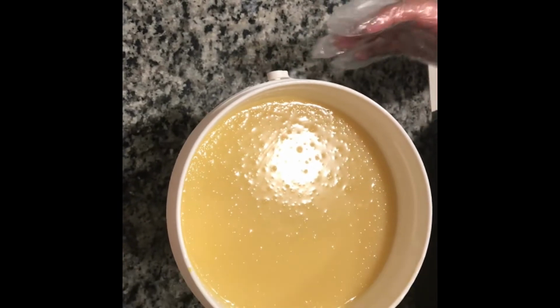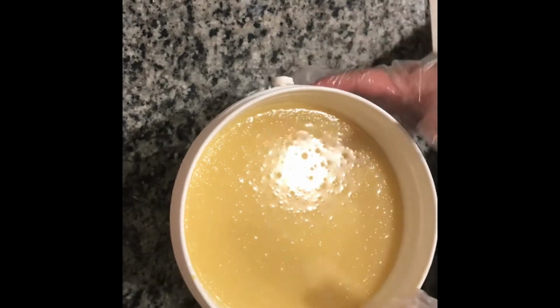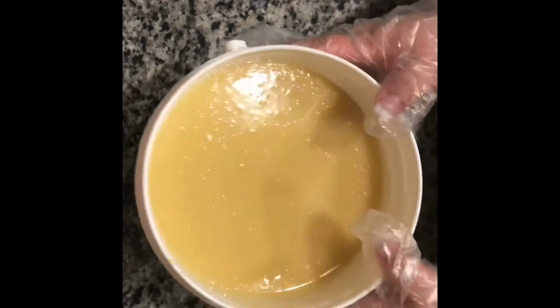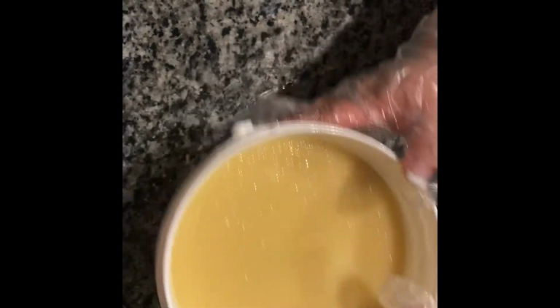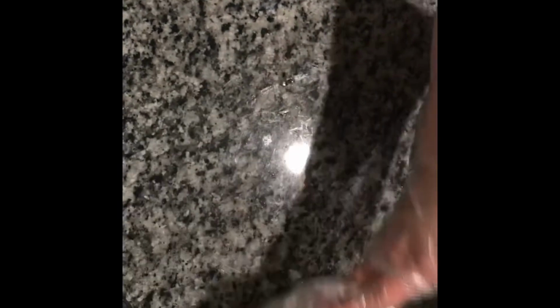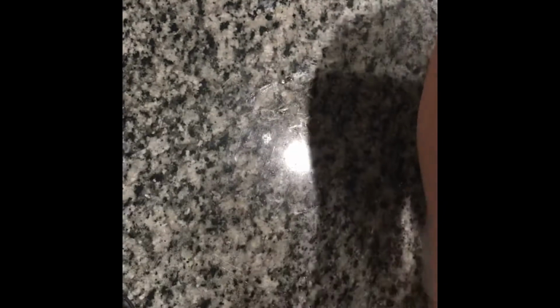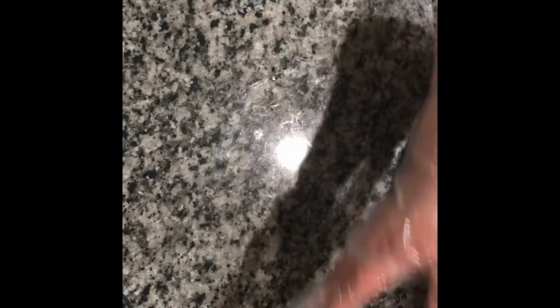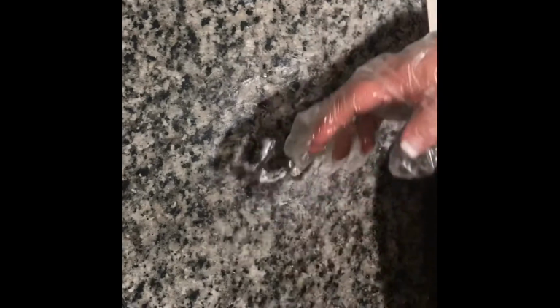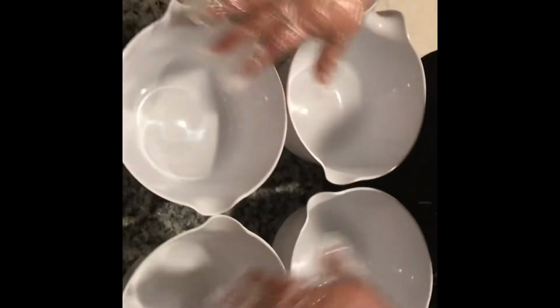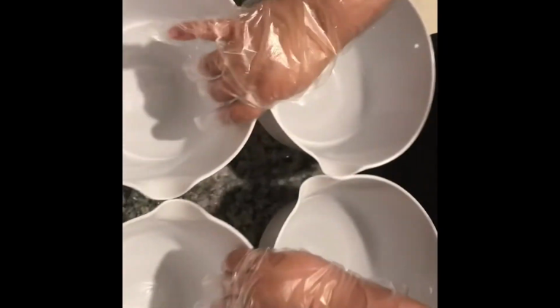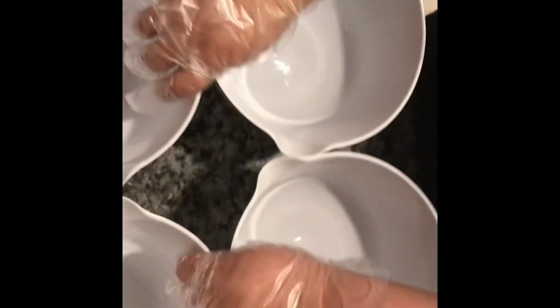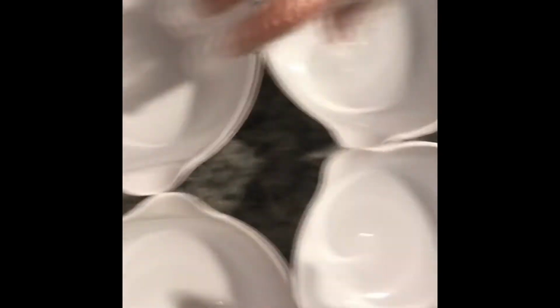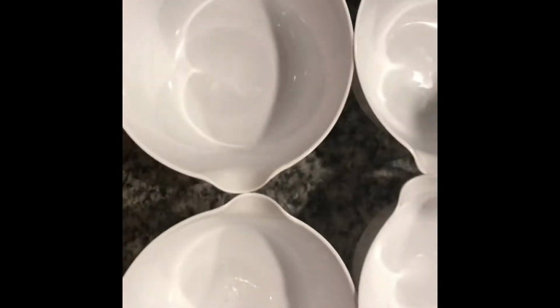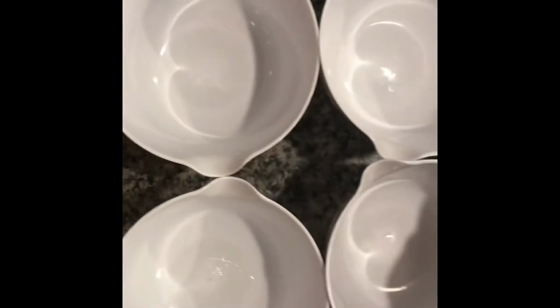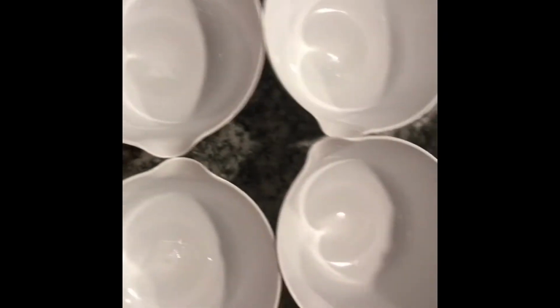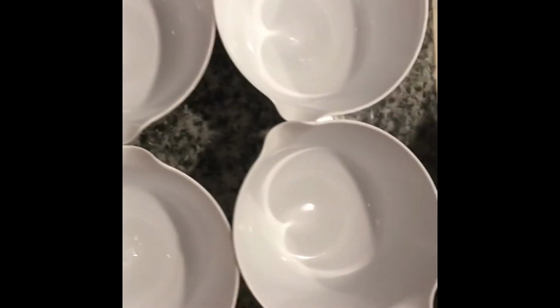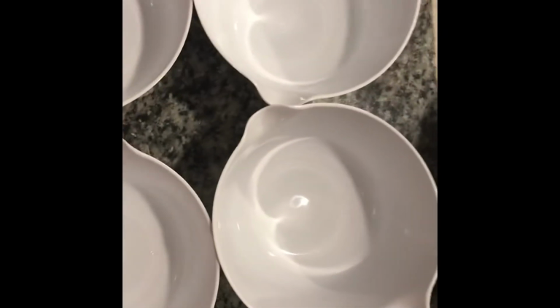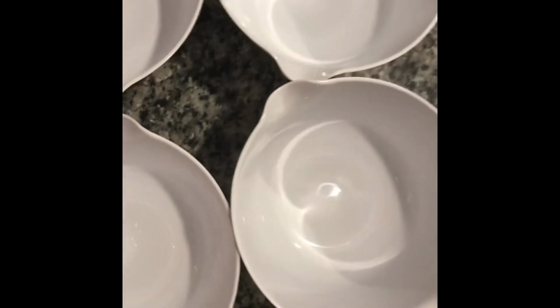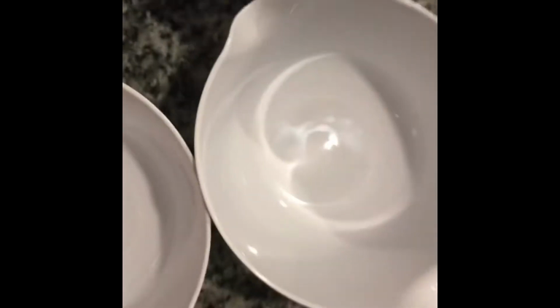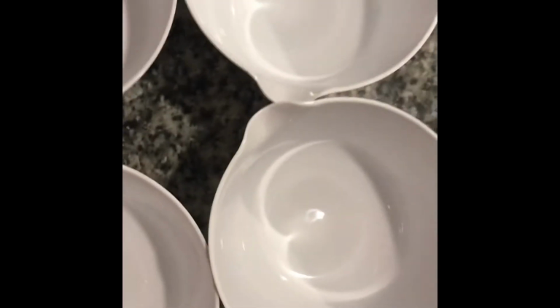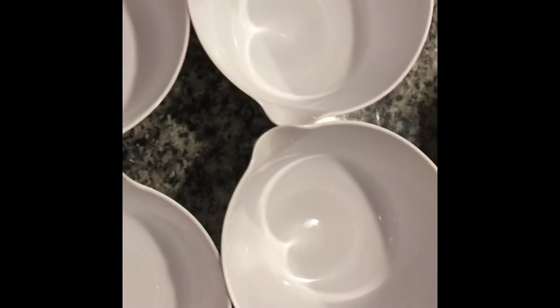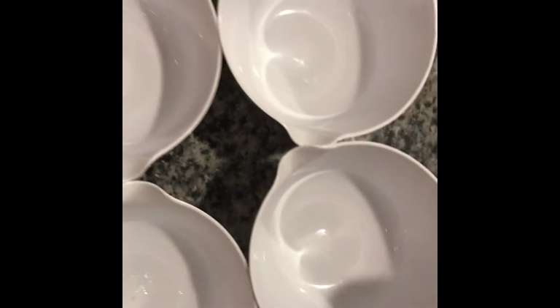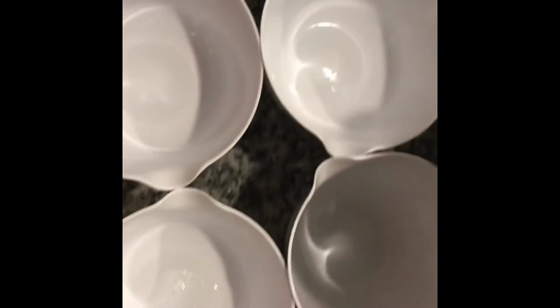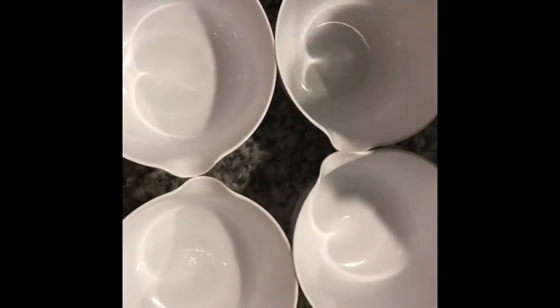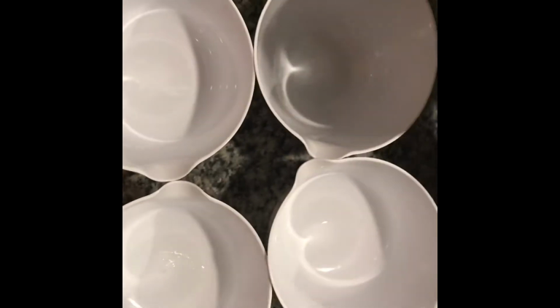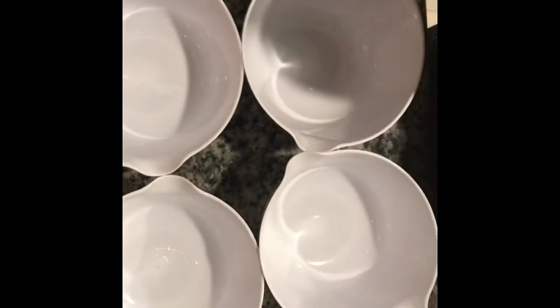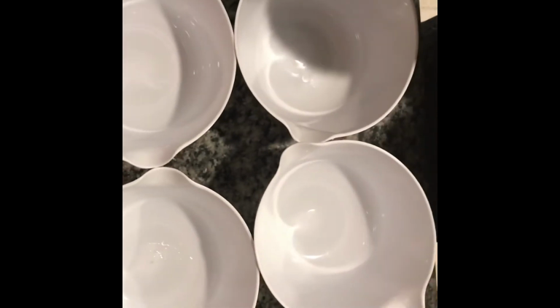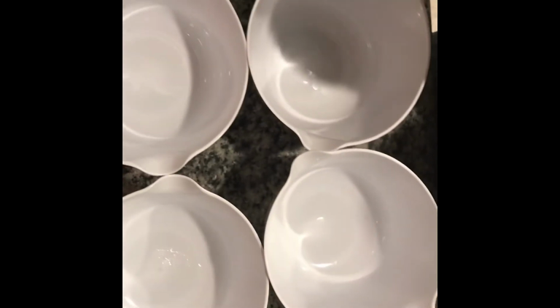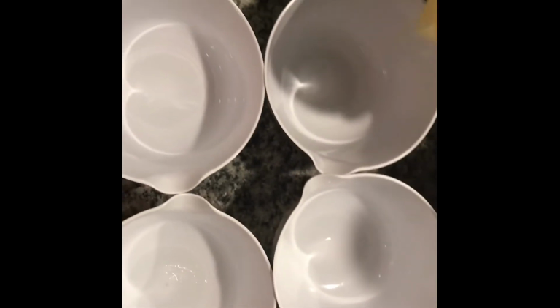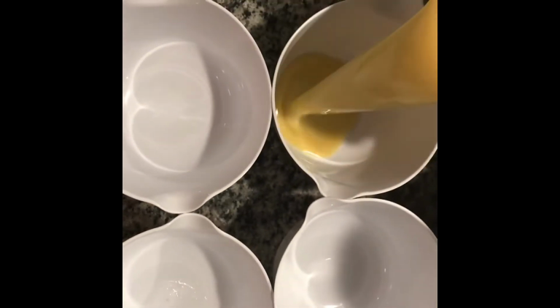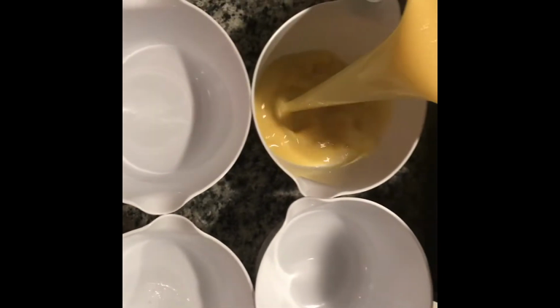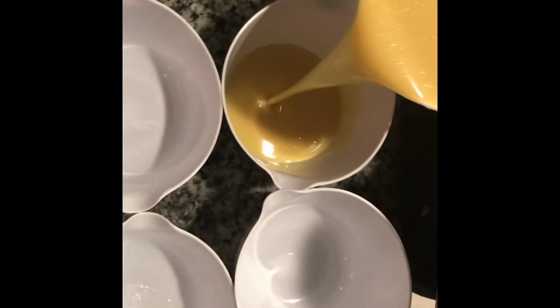Okay, let me get my four things. Here I have my four containers. My white color is going to be a little bit more than the other three.